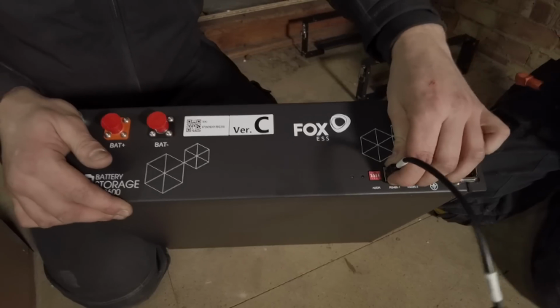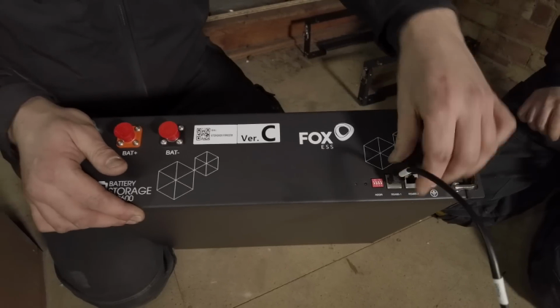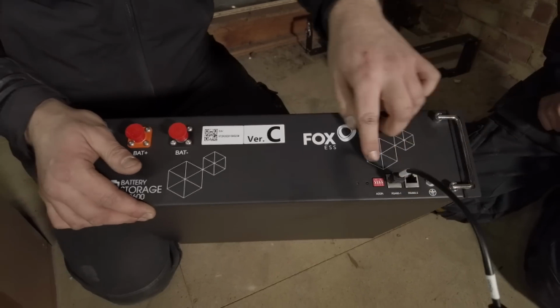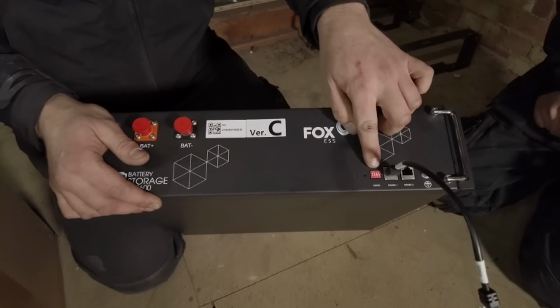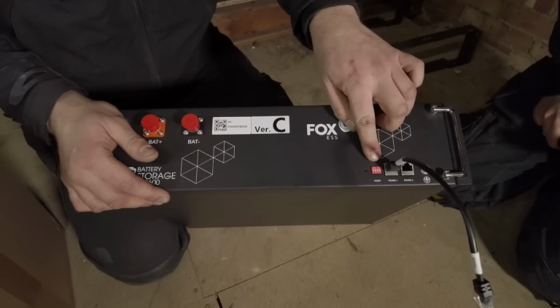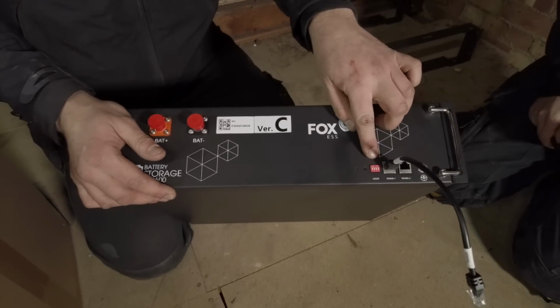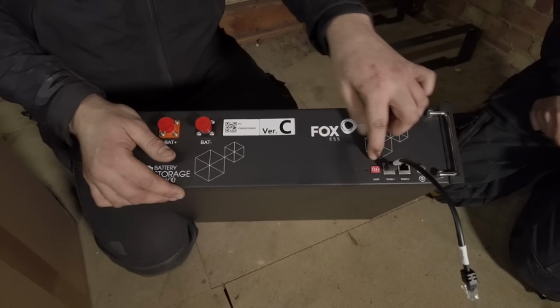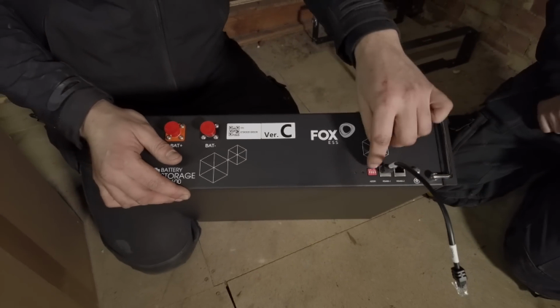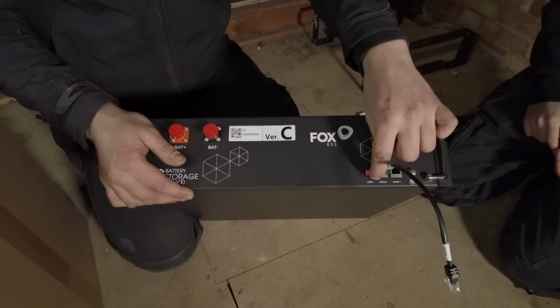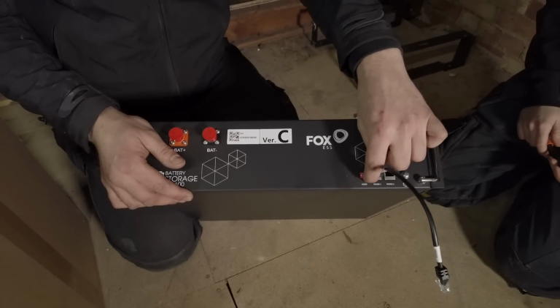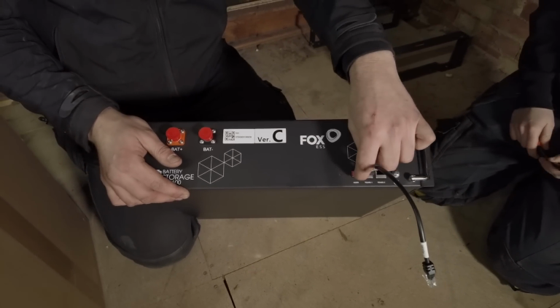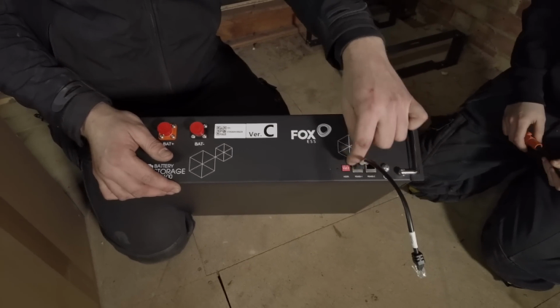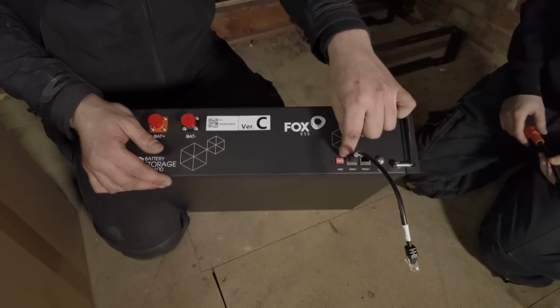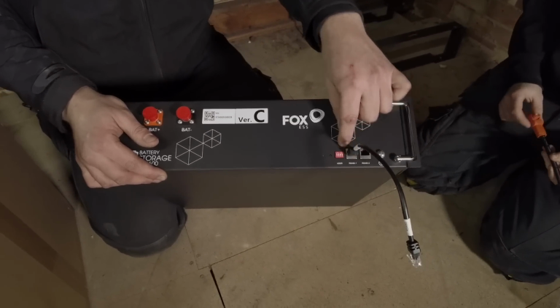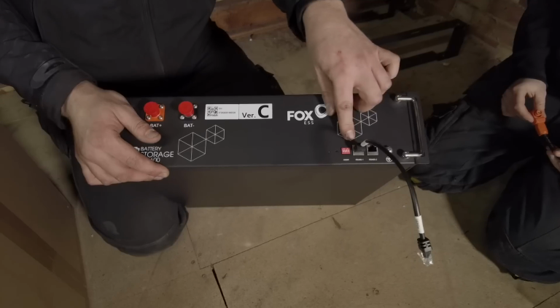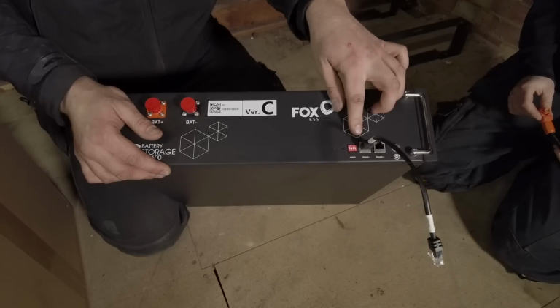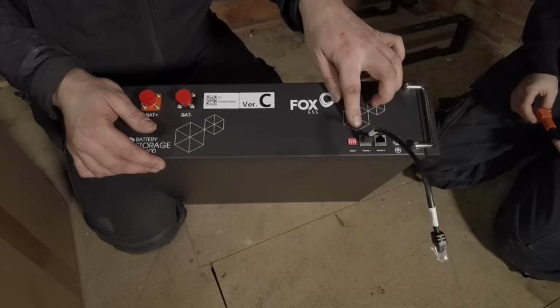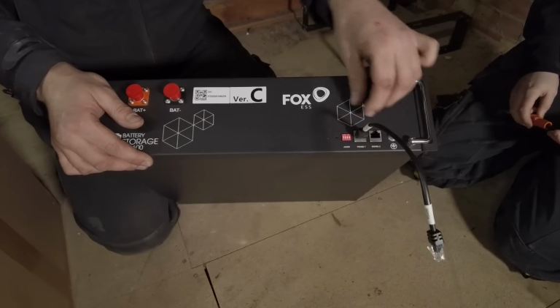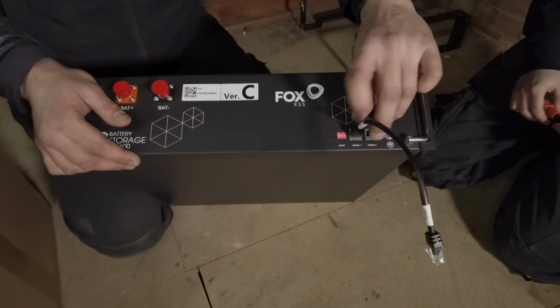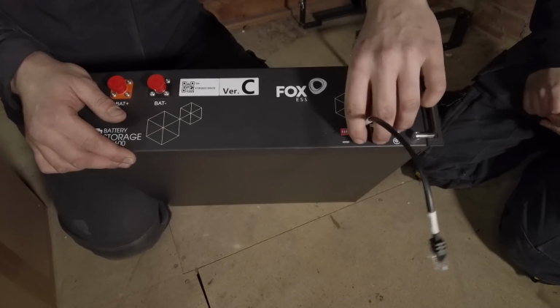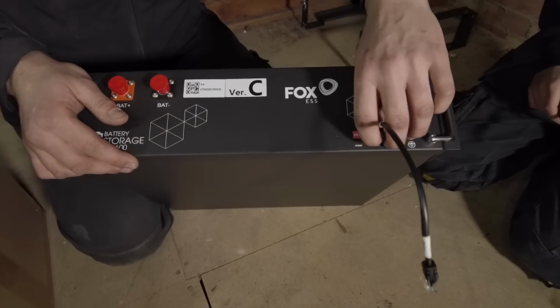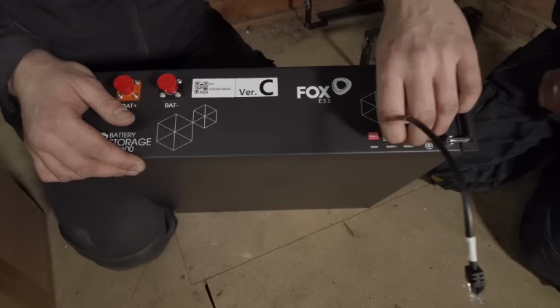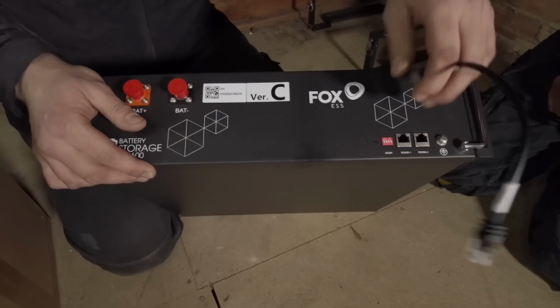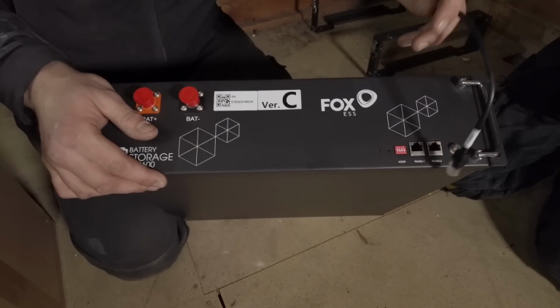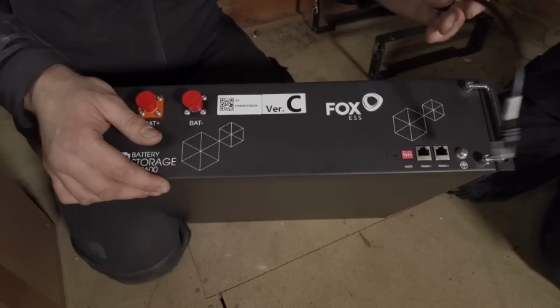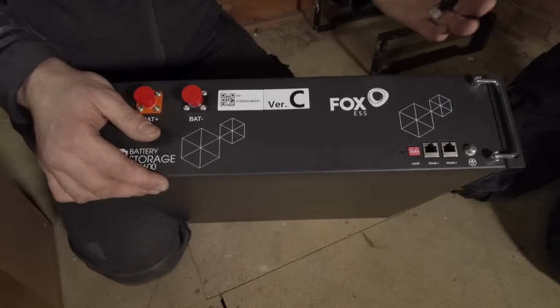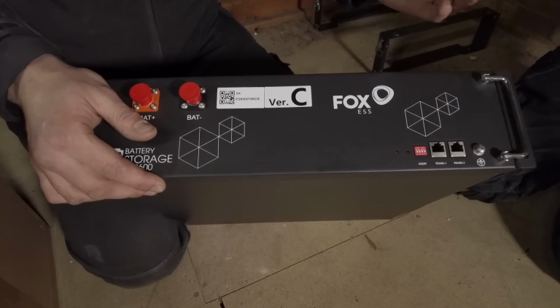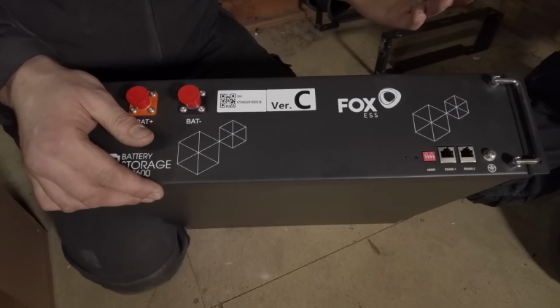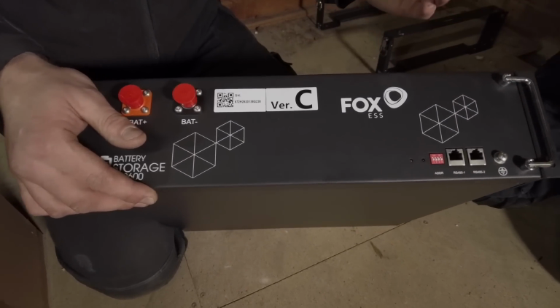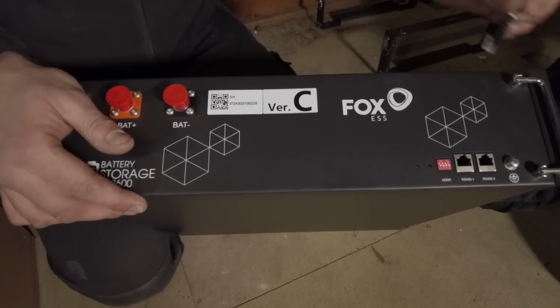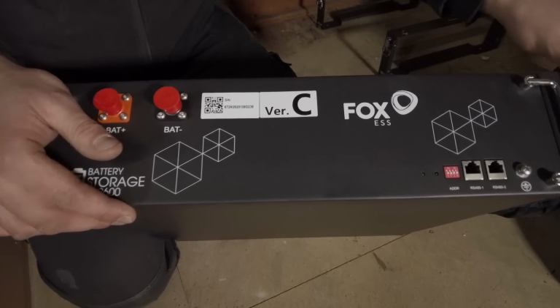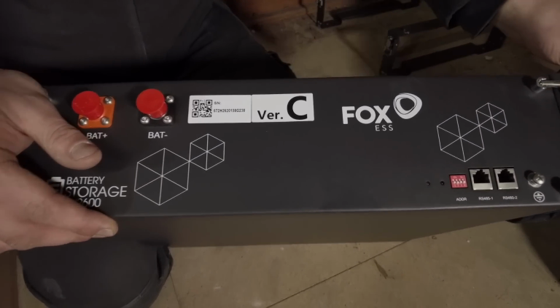On here we have small dip switches and these have to get flicked on depending on how many batteries you have, which tells the system how many modules are in it.